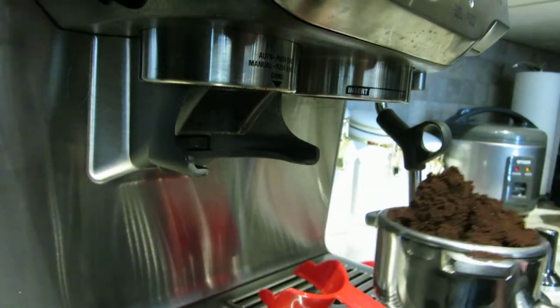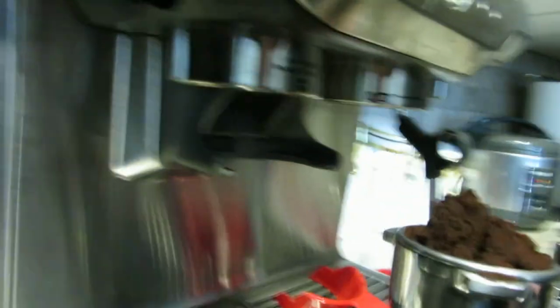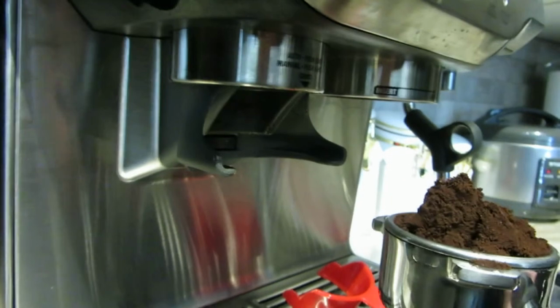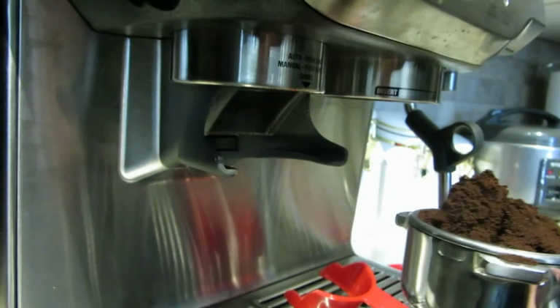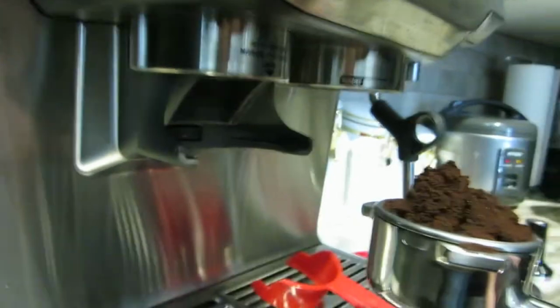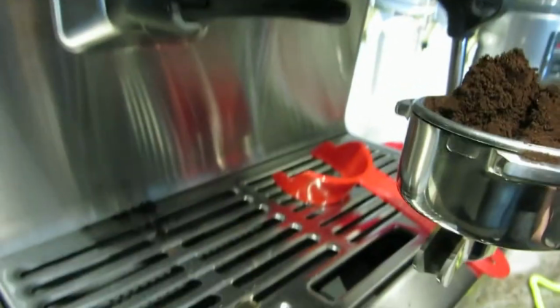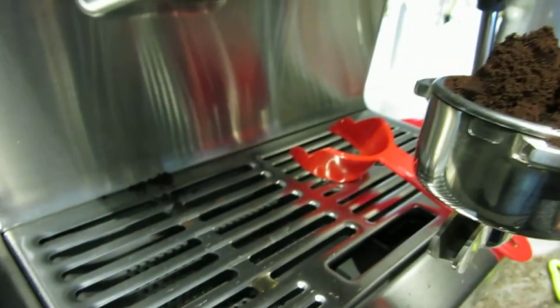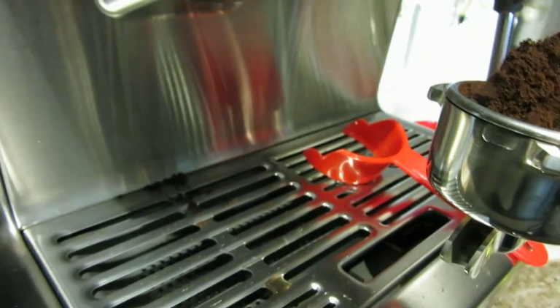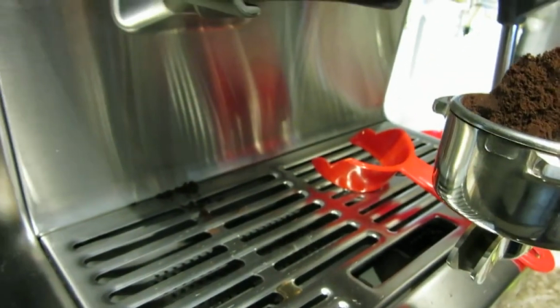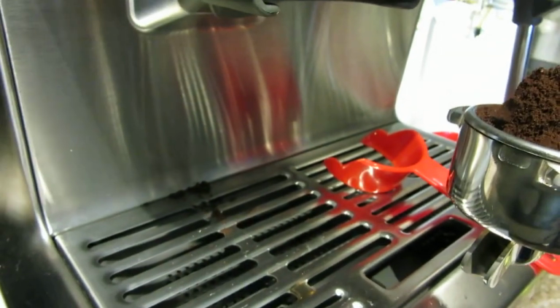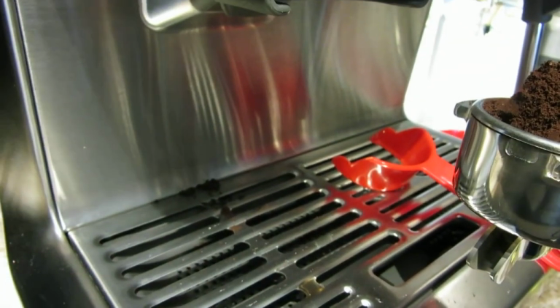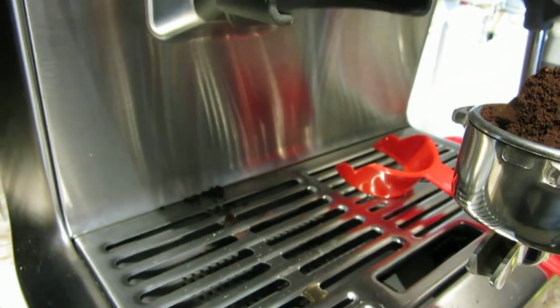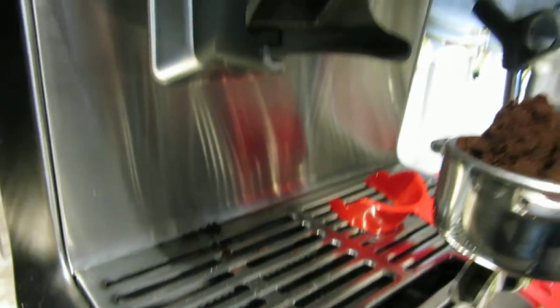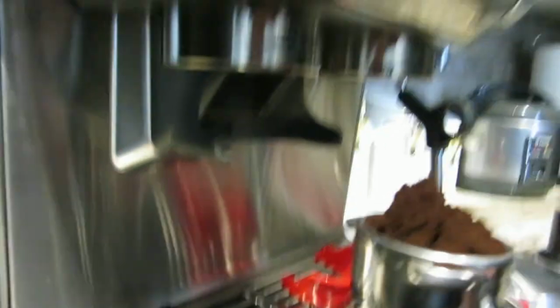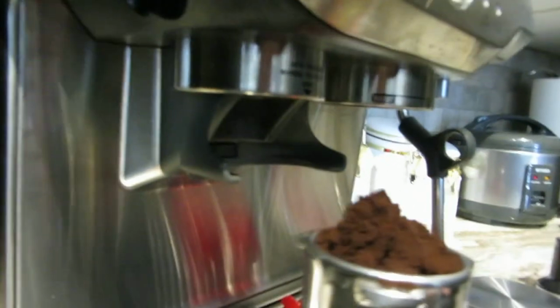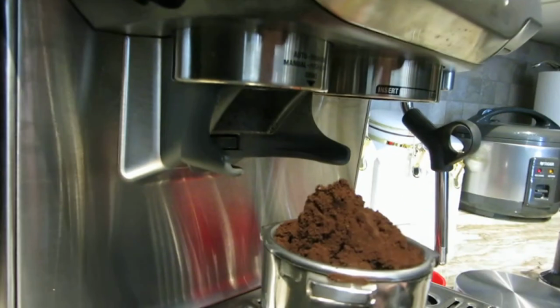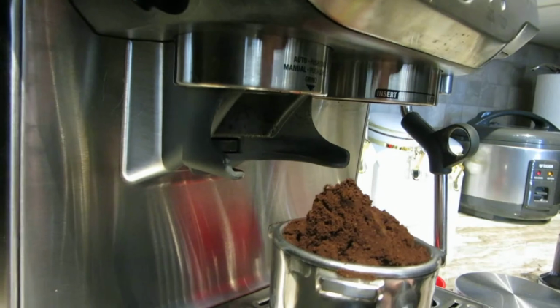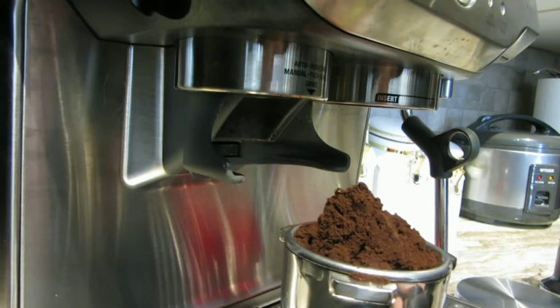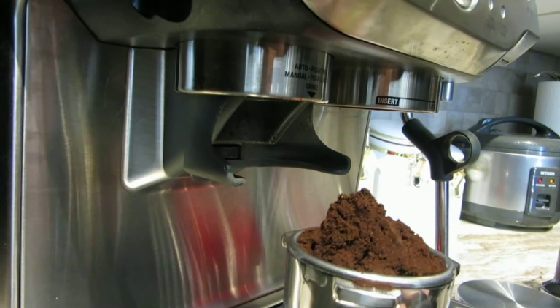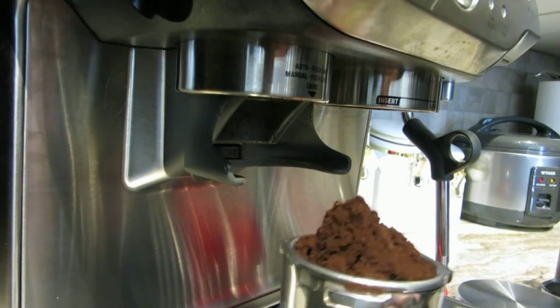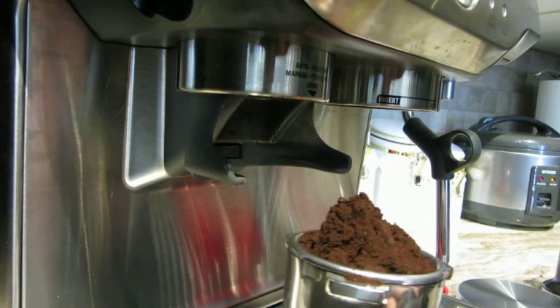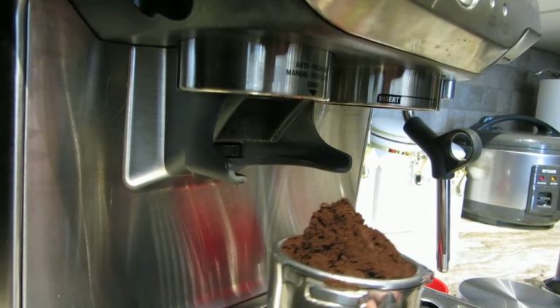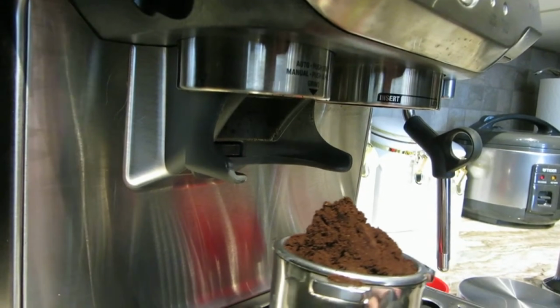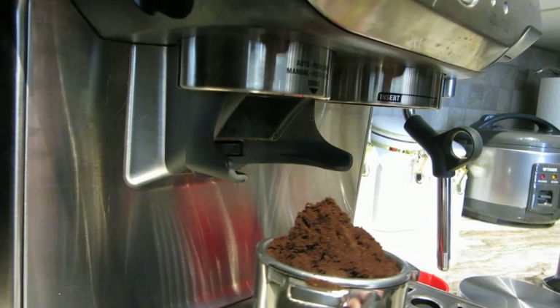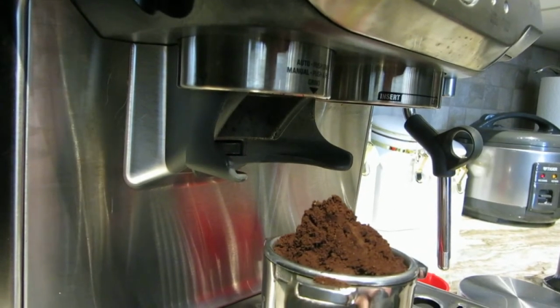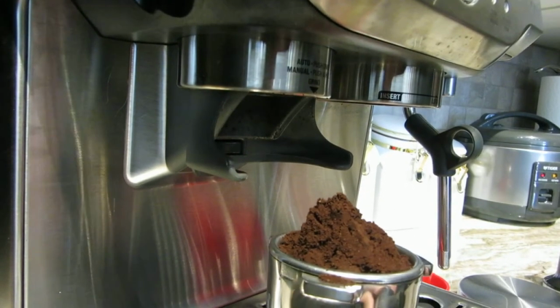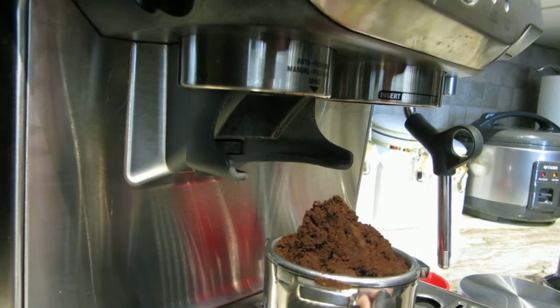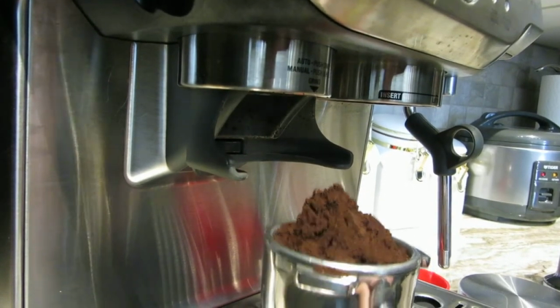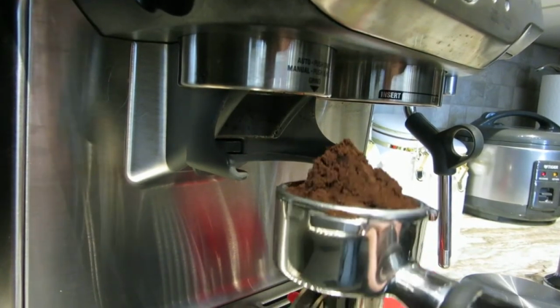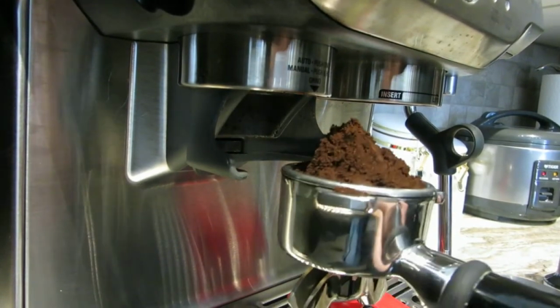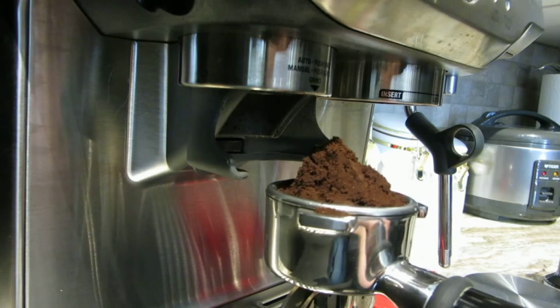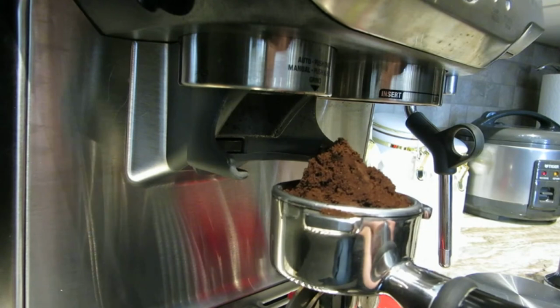But it did decrease the spillage on the front. There's still some spillage on the back. I just wish Breville would have designed something themselves so I wouldn't have to do it at home.